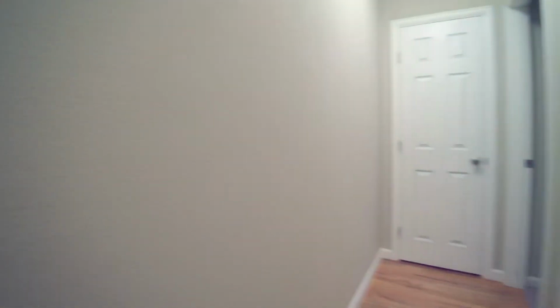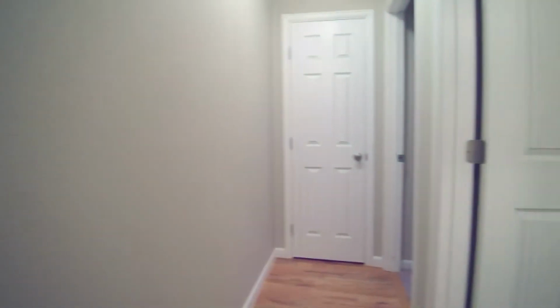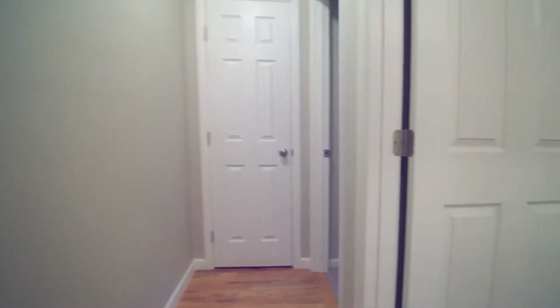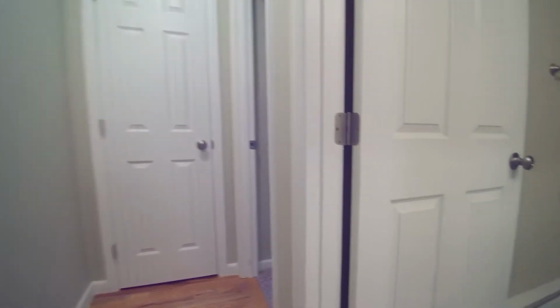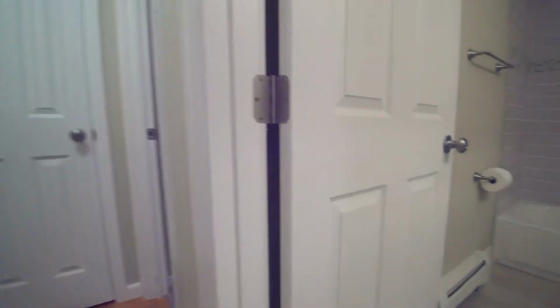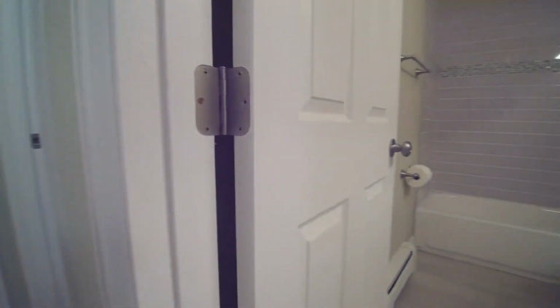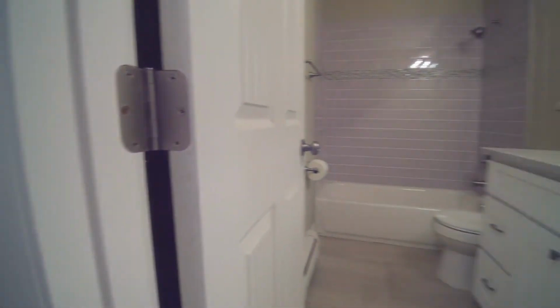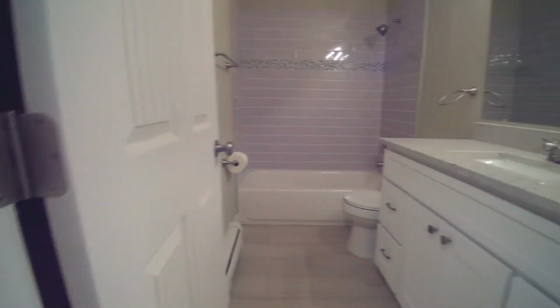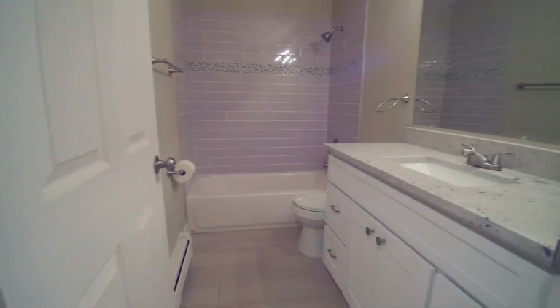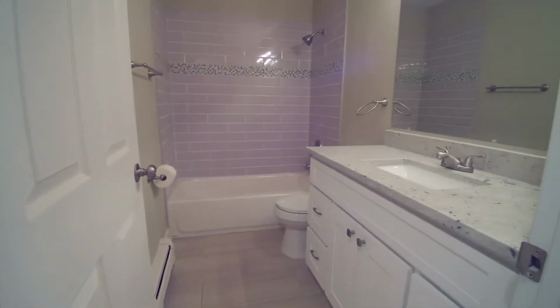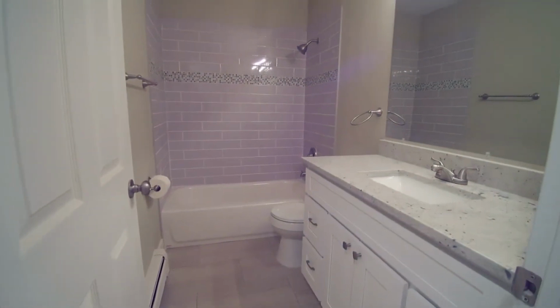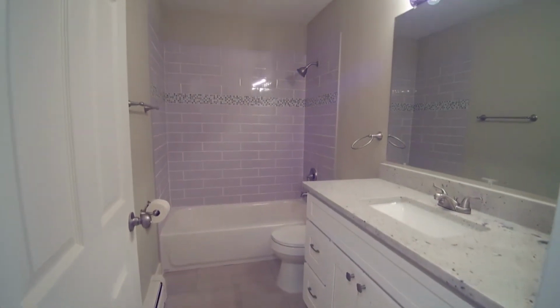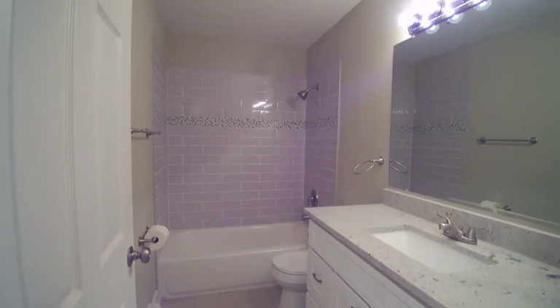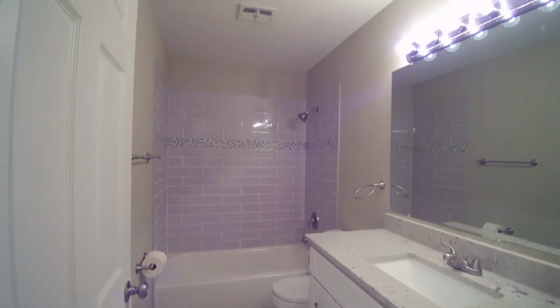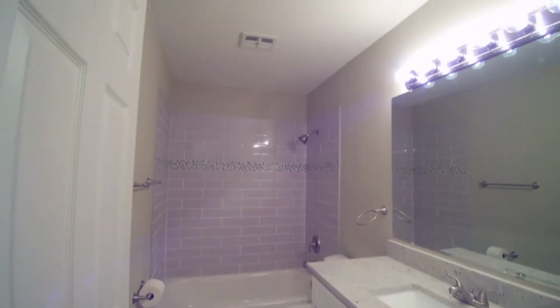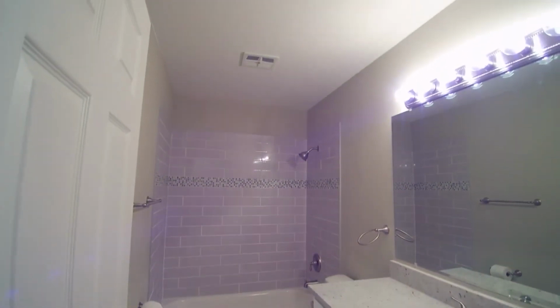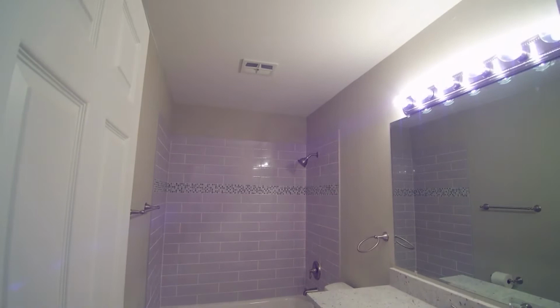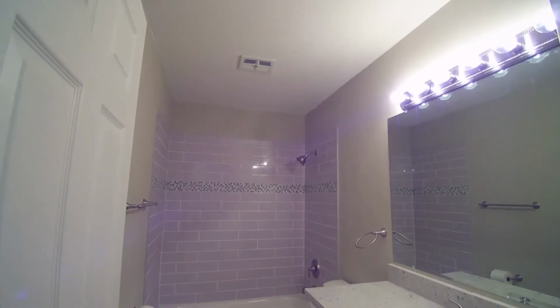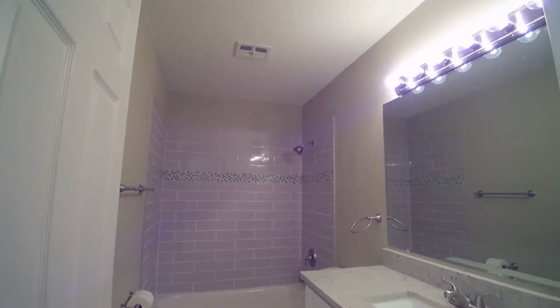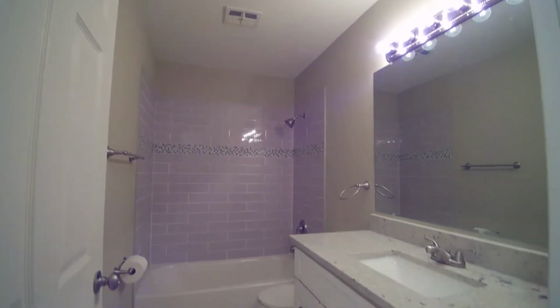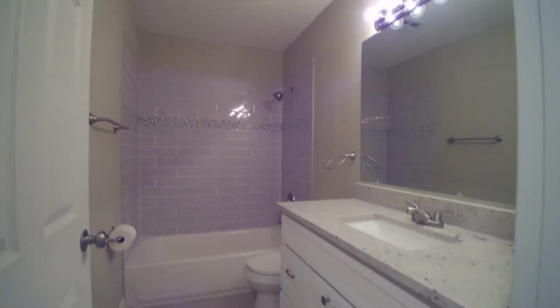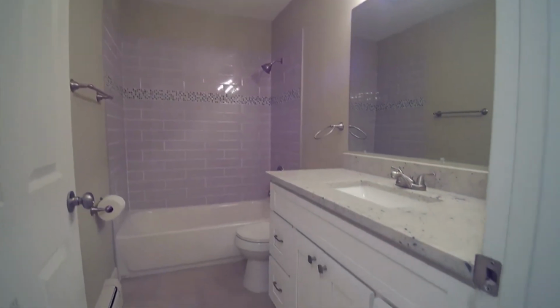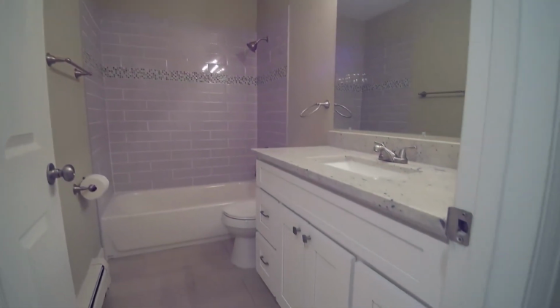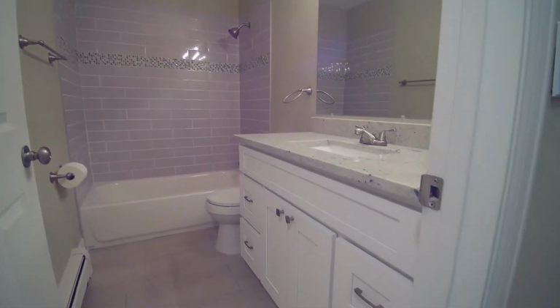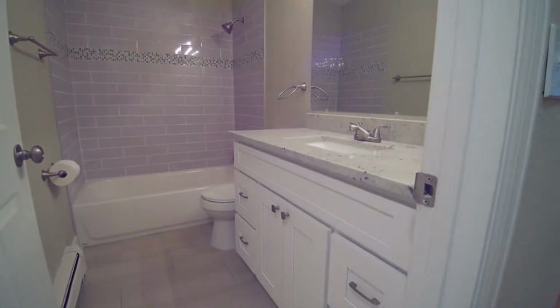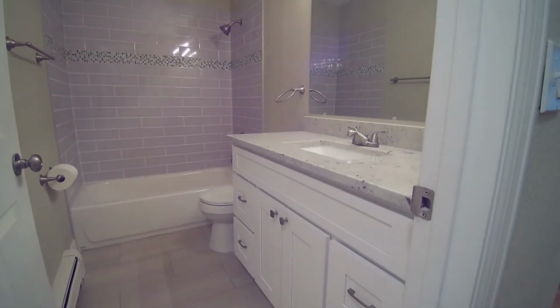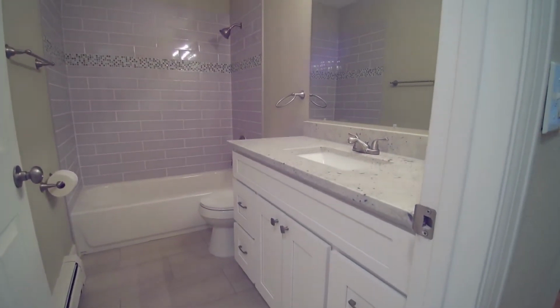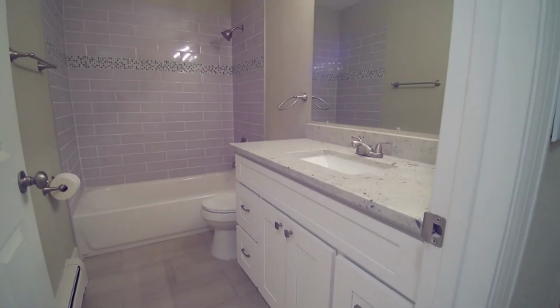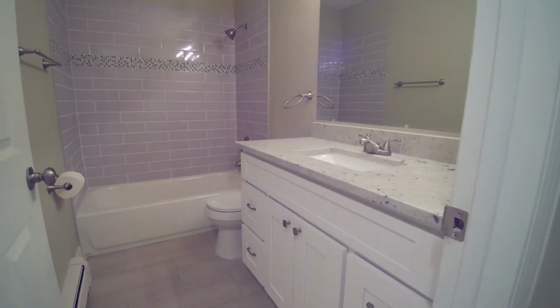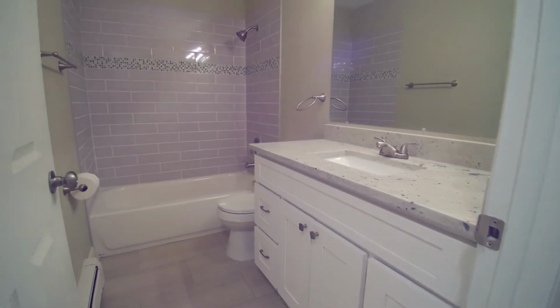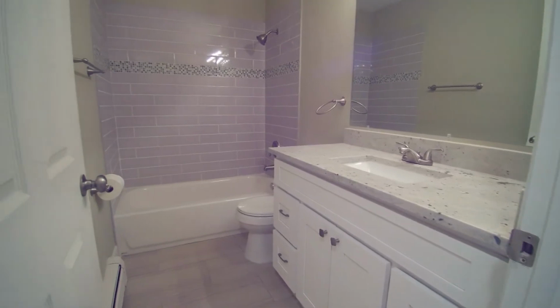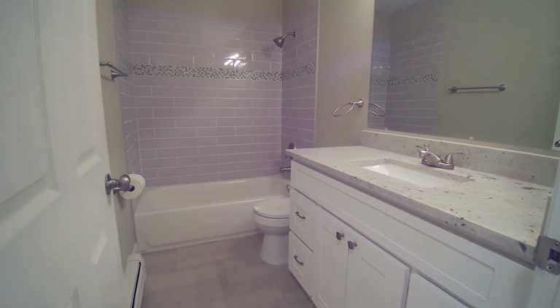We have a refinished bathroom here with beautiful tile work, granite countertops, all new fixtures, and a new floor.